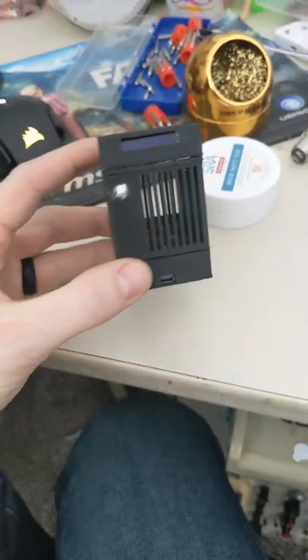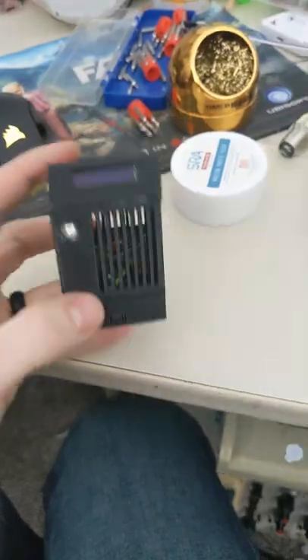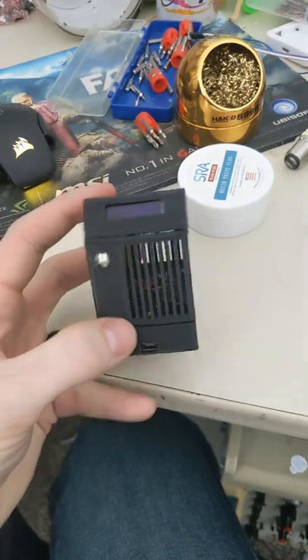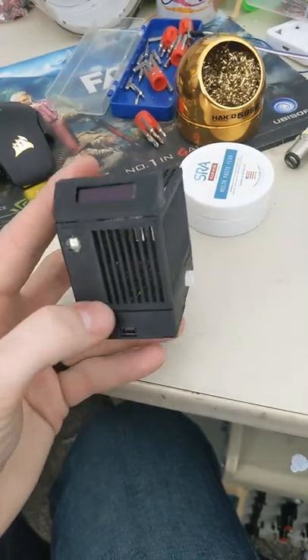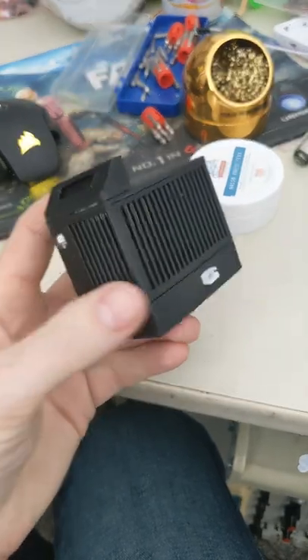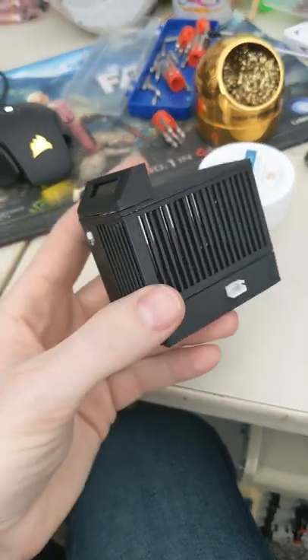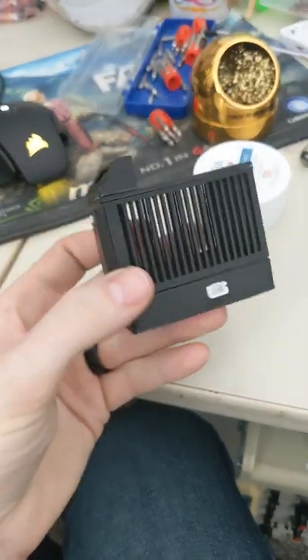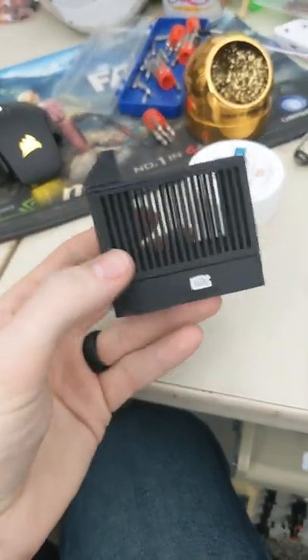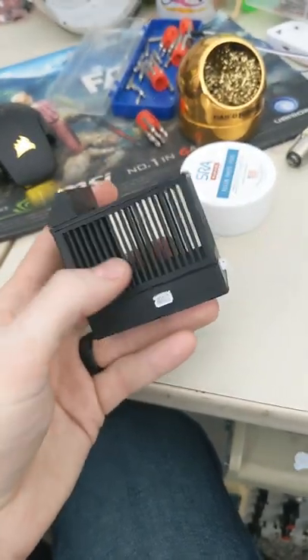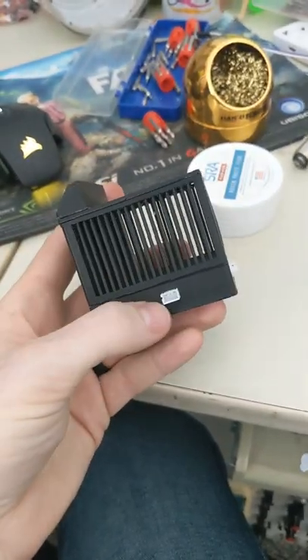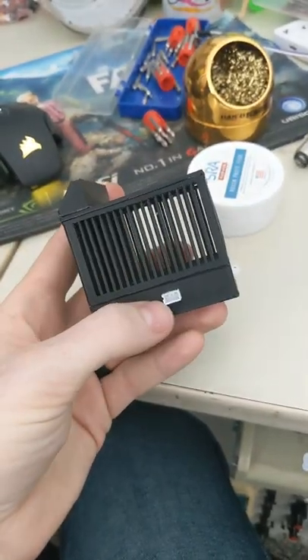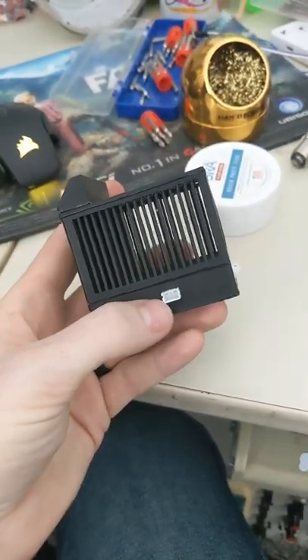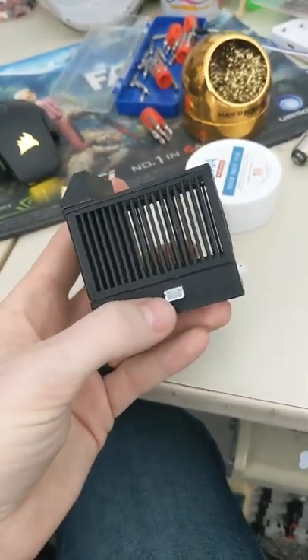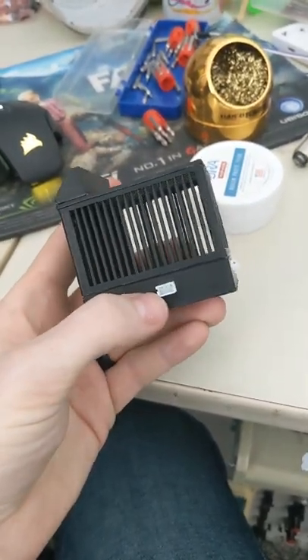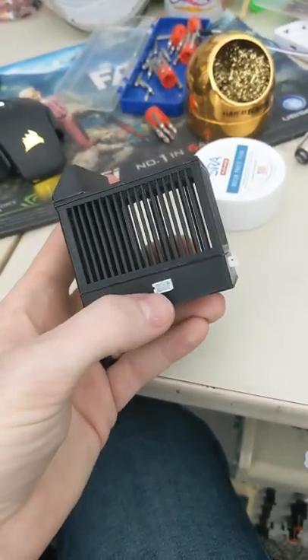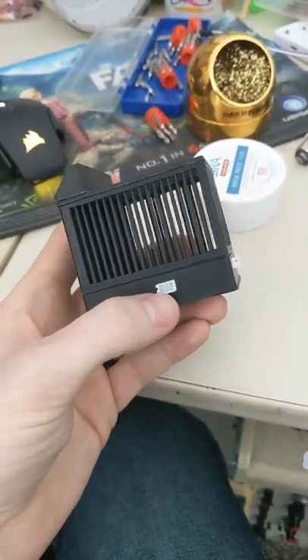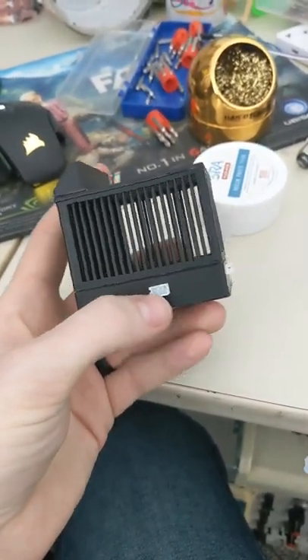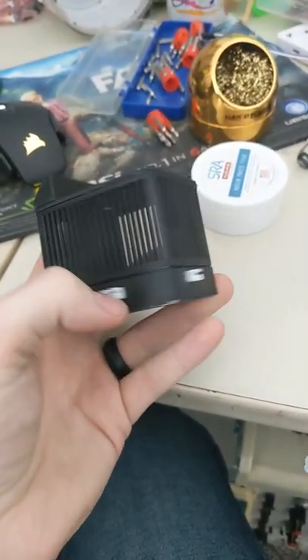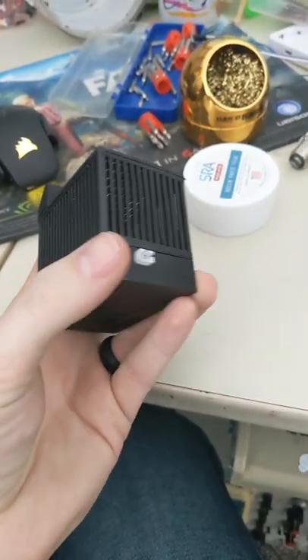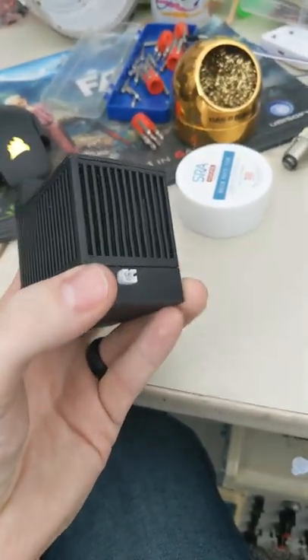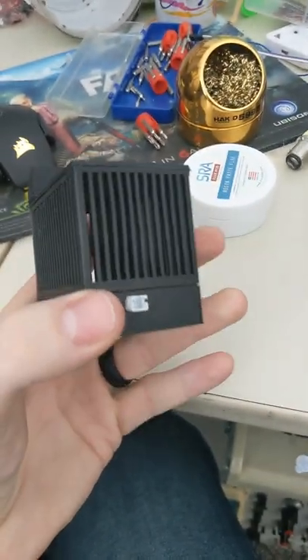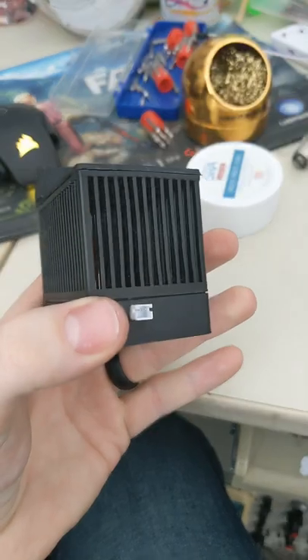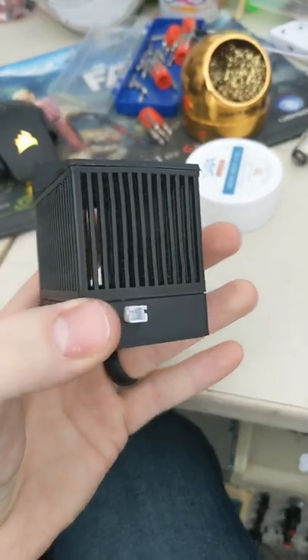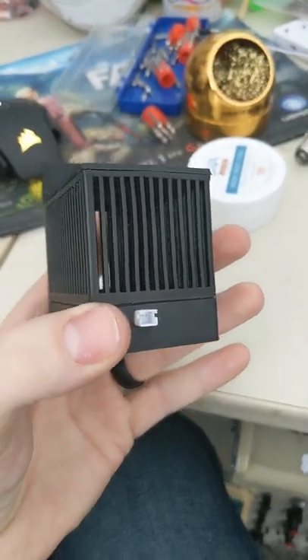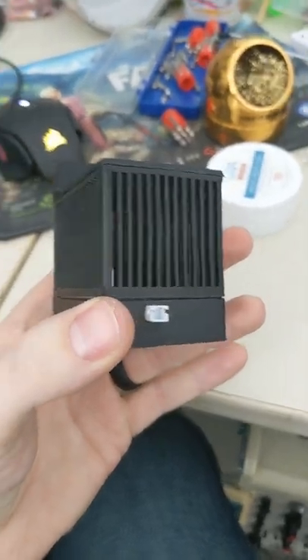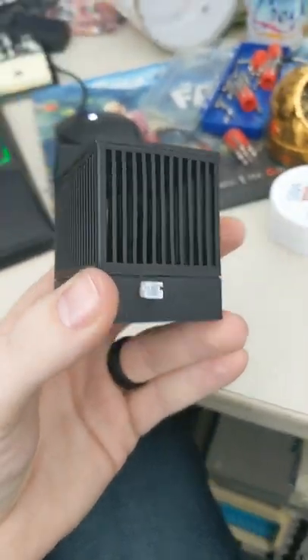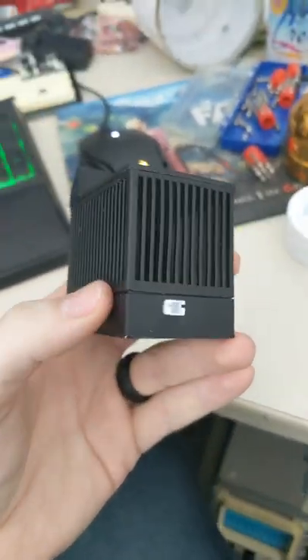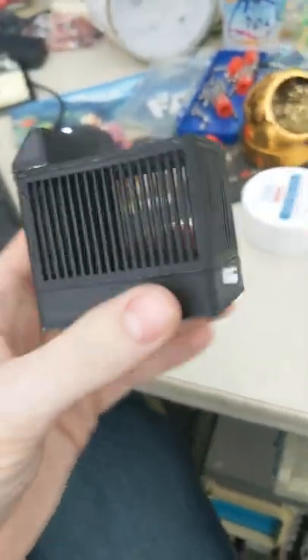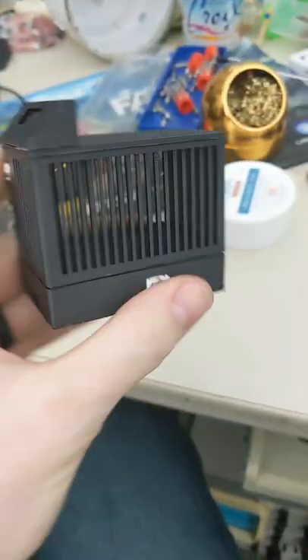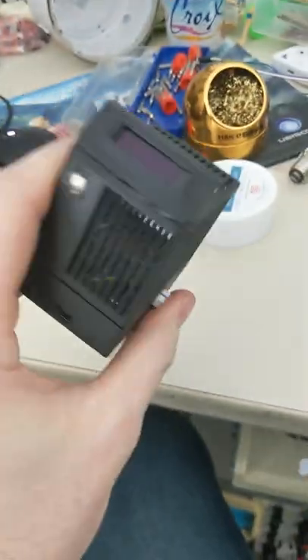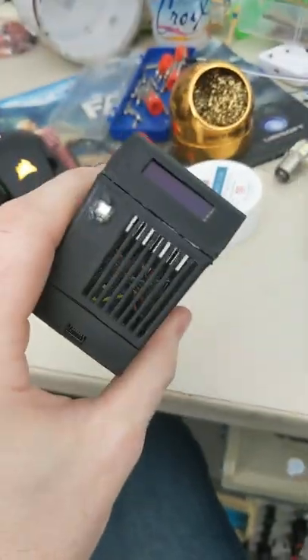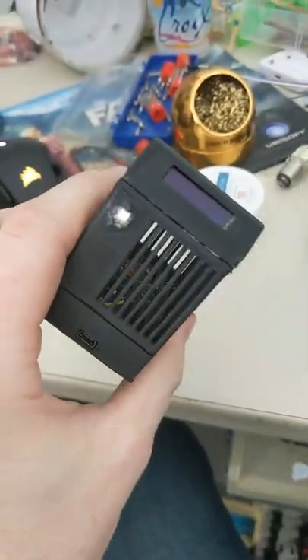Alrighty, and here is the finished thing. It's got a plug for the humidity and temperature sensor and a plug for the power. So let's go ahead and get this put in the box.